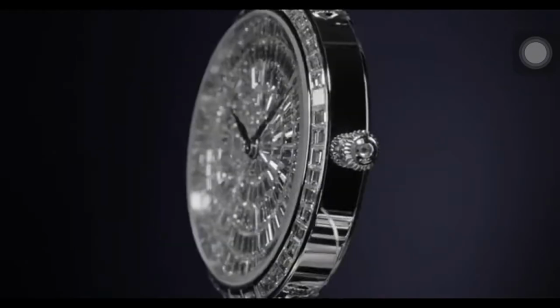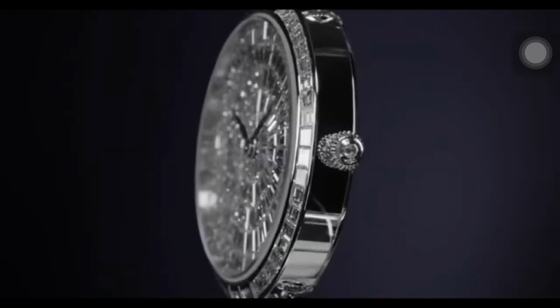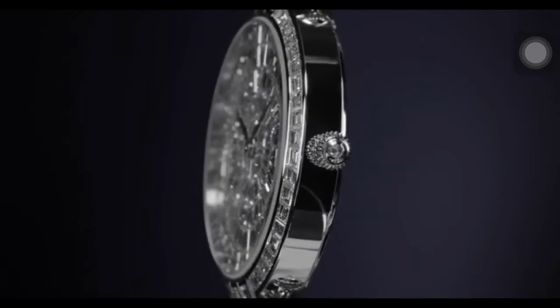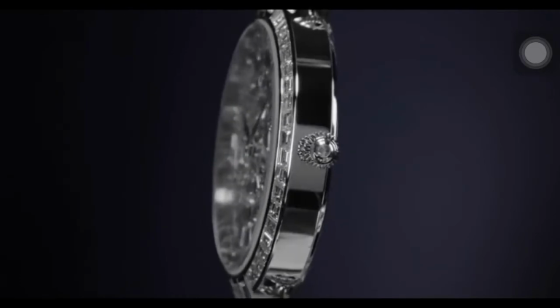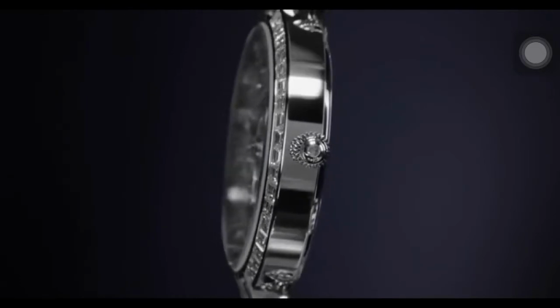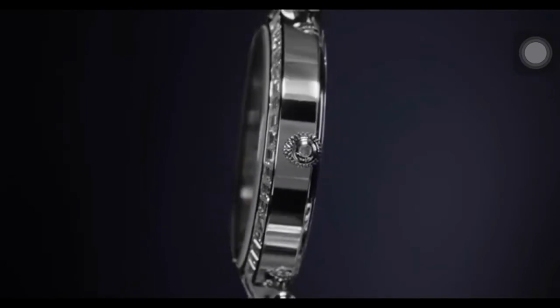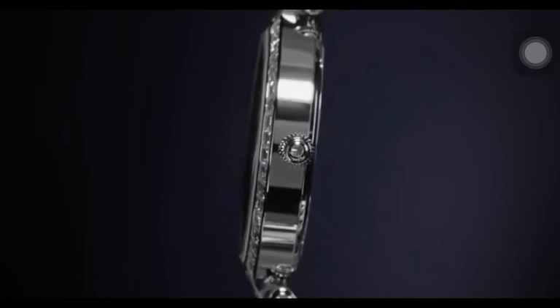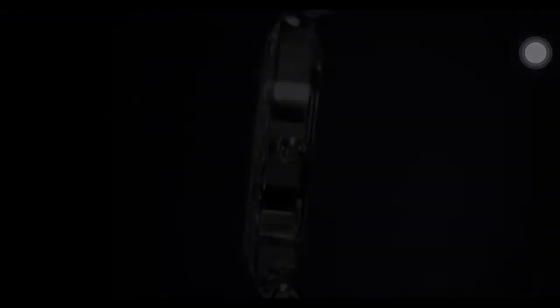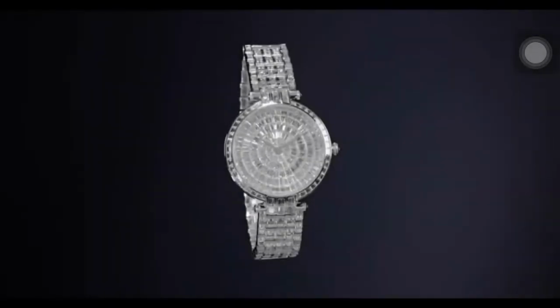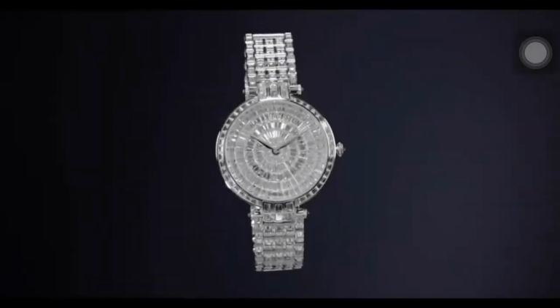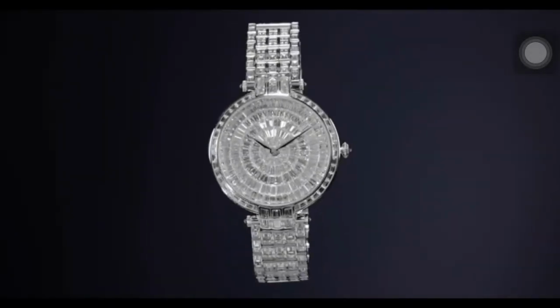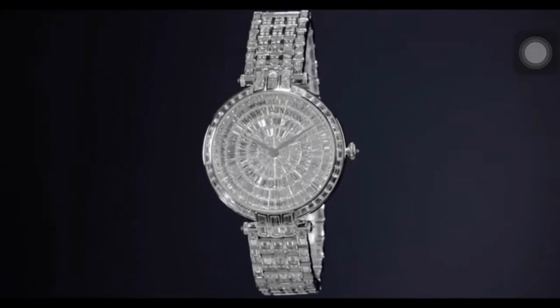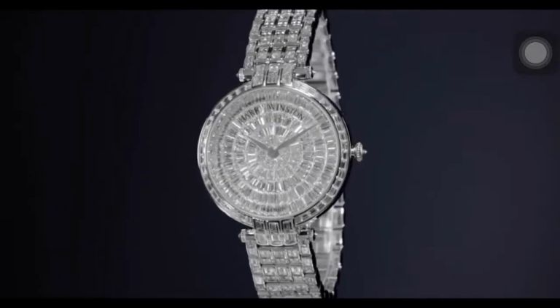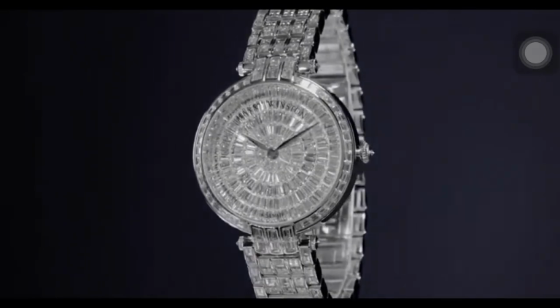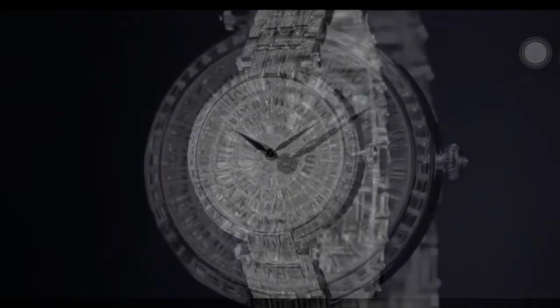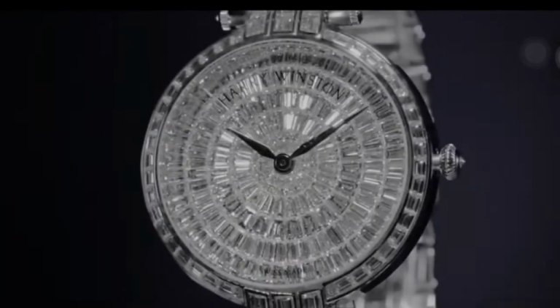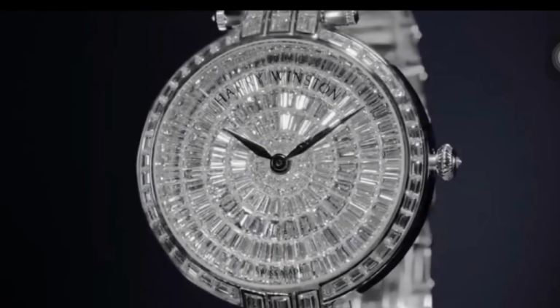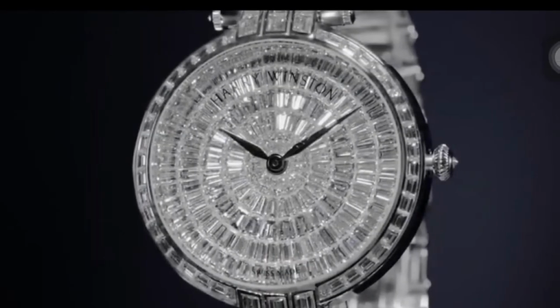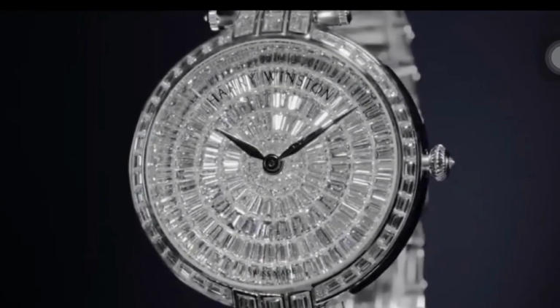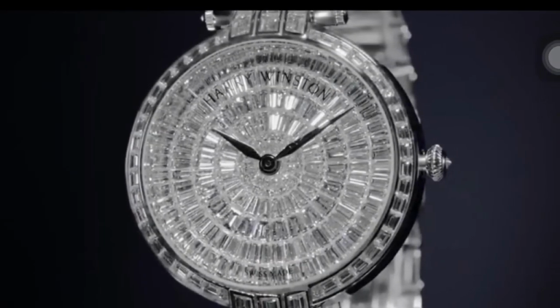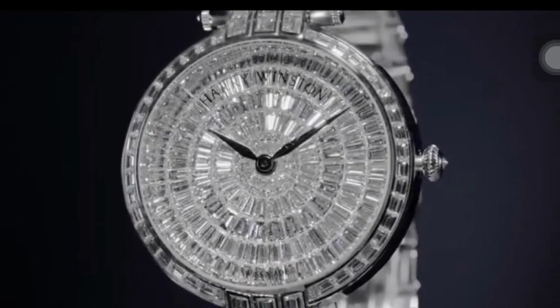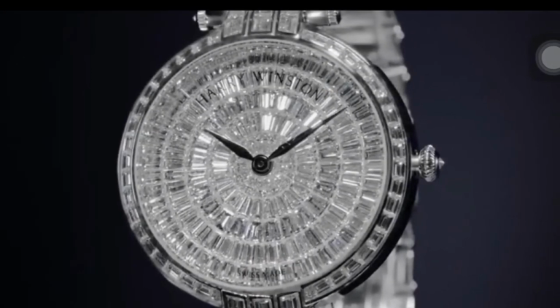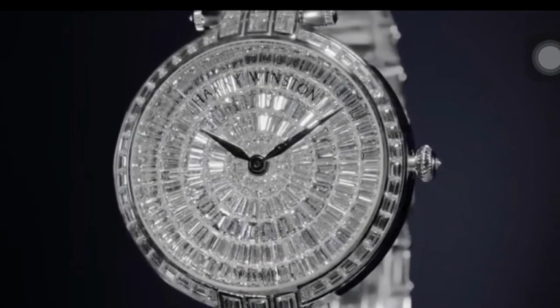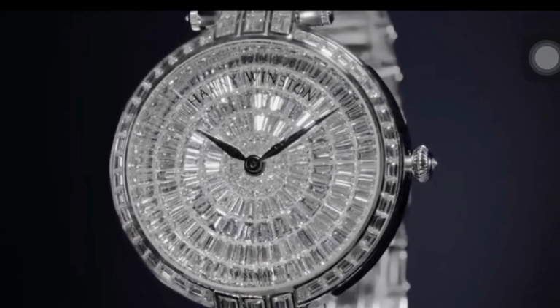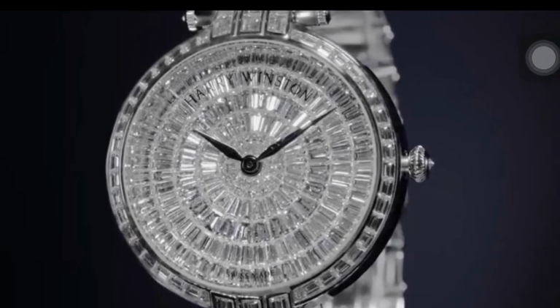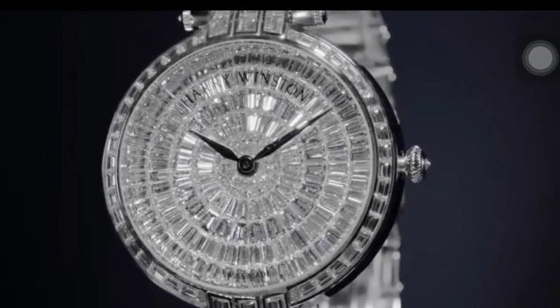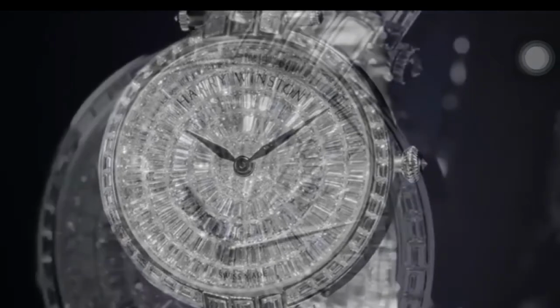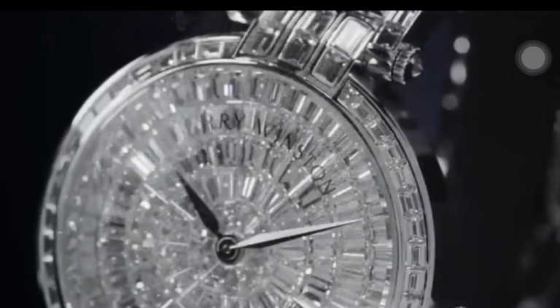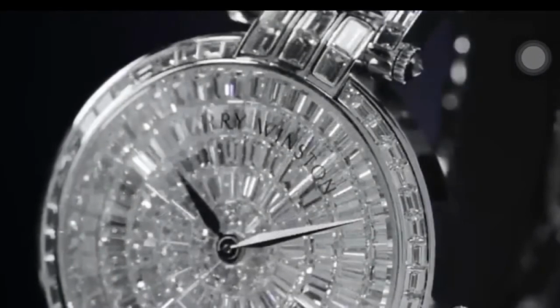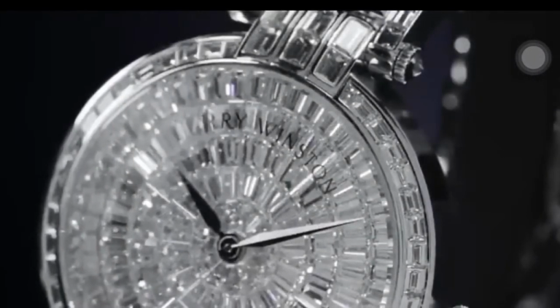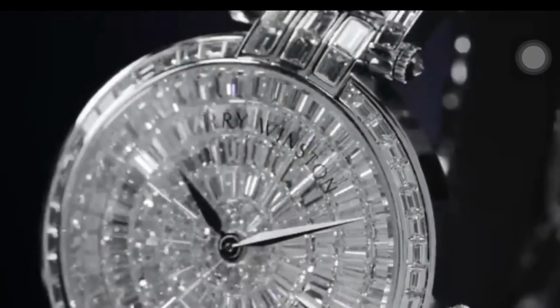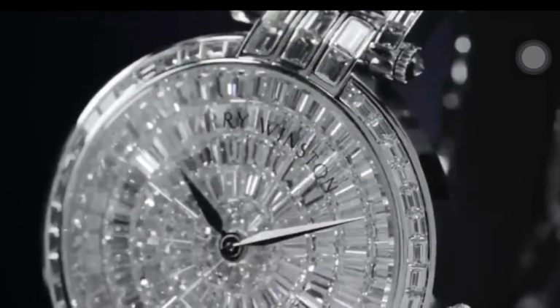The bezel and lugs are set with 52 baguette-cut diamonds, the crown set with a single brilliant-cut diamond, for a total of 462 diamonds weighing approximately 26.29 carats, with polished white gold hands.